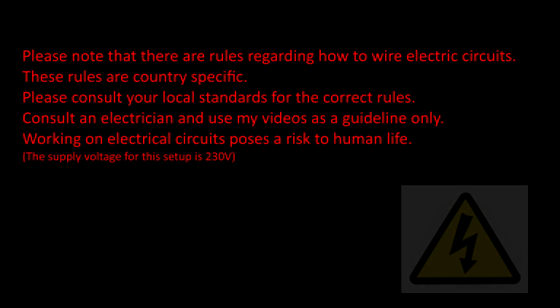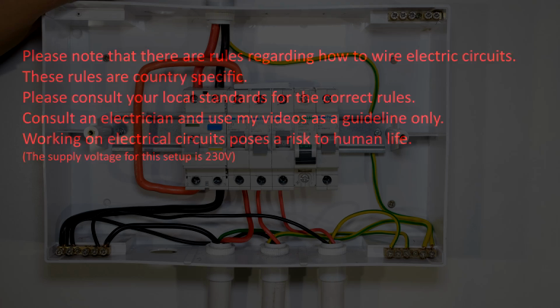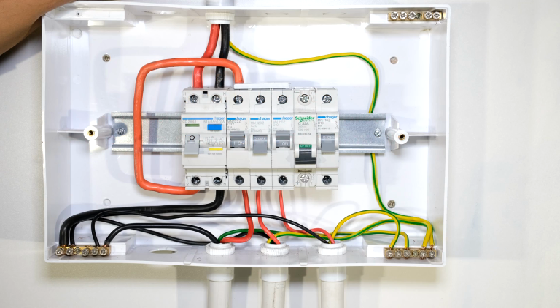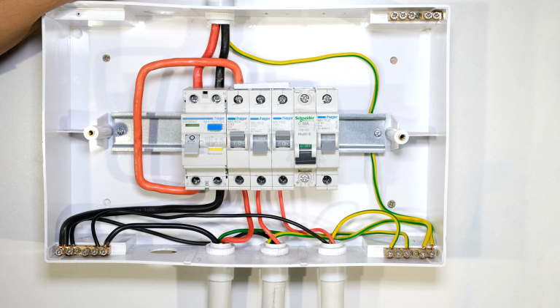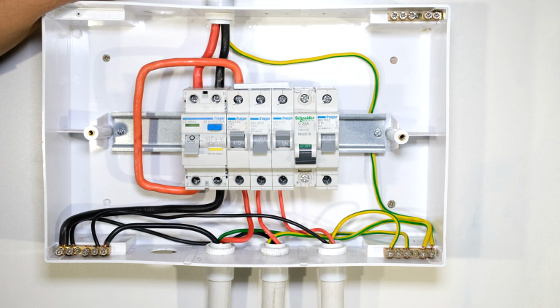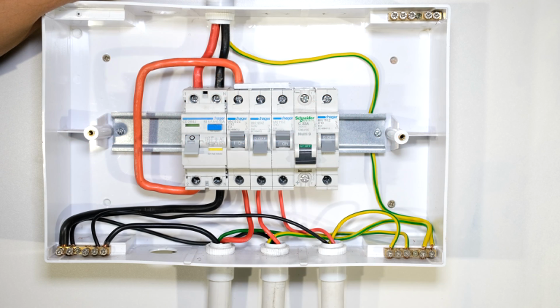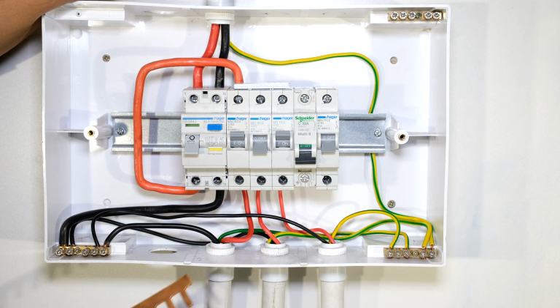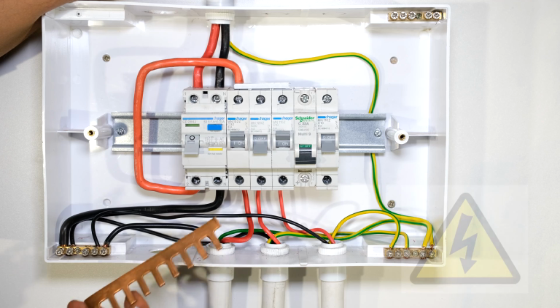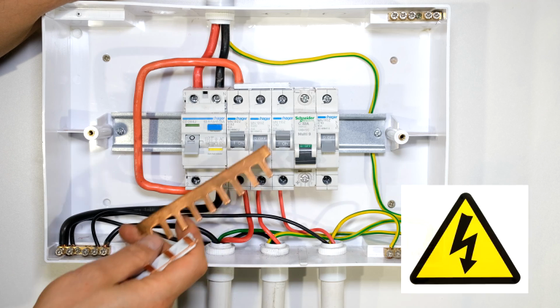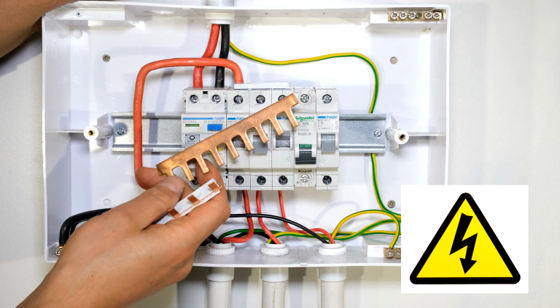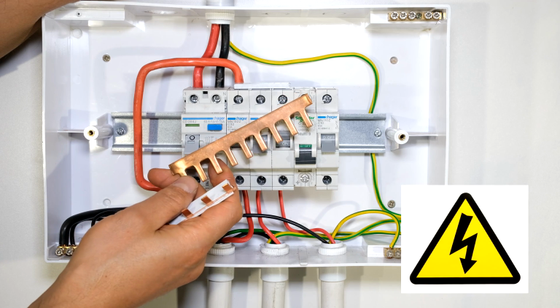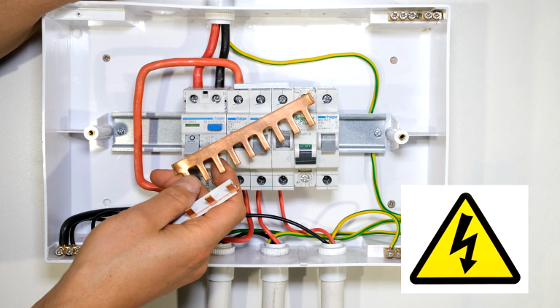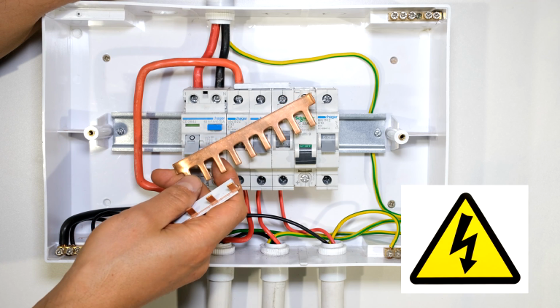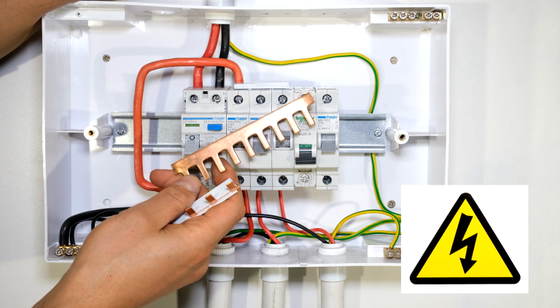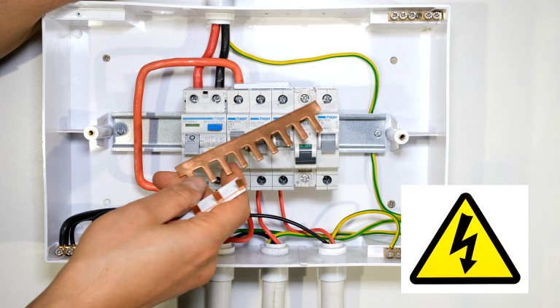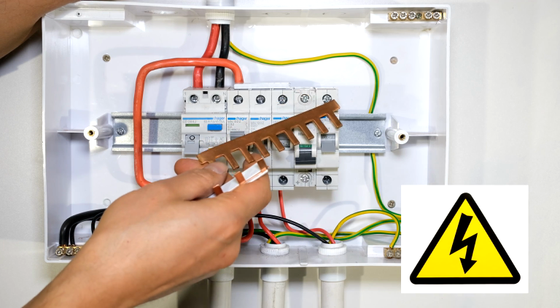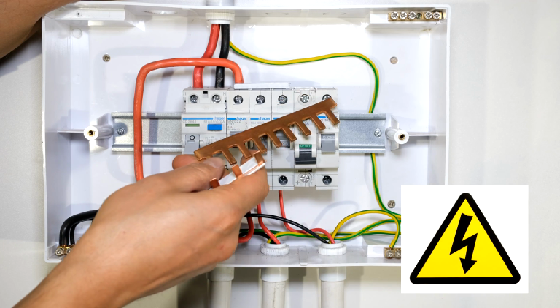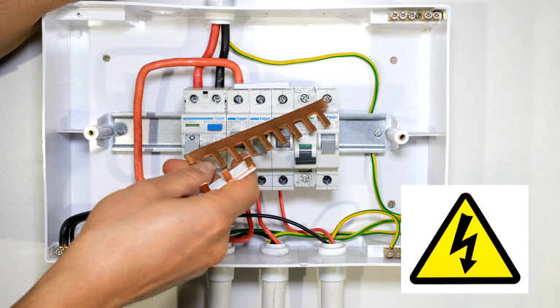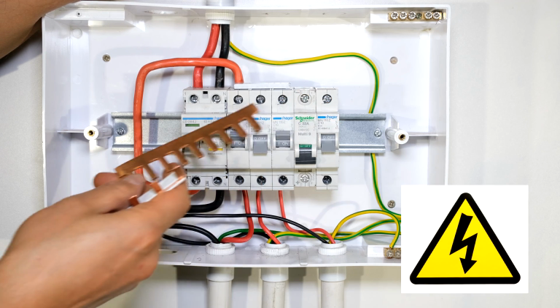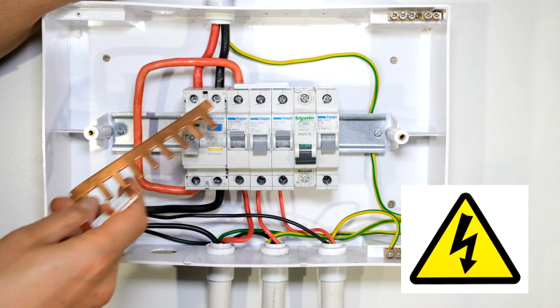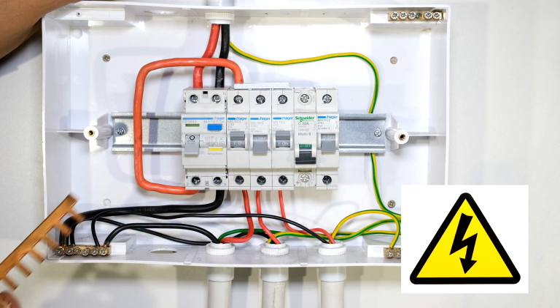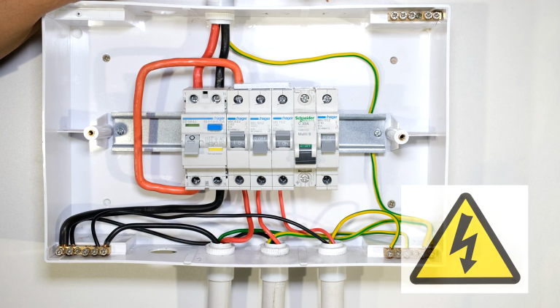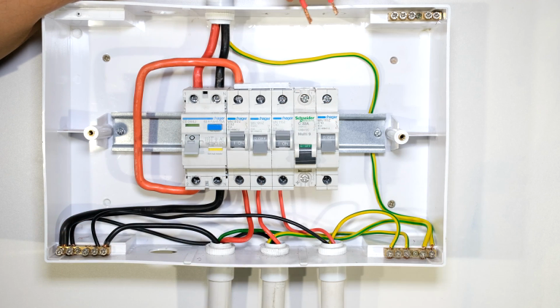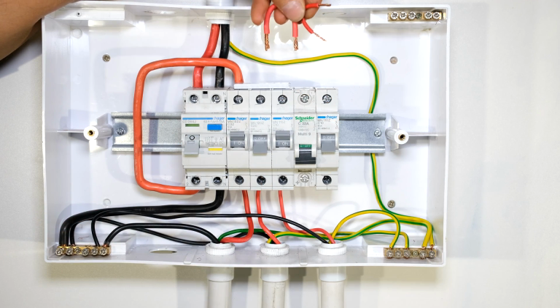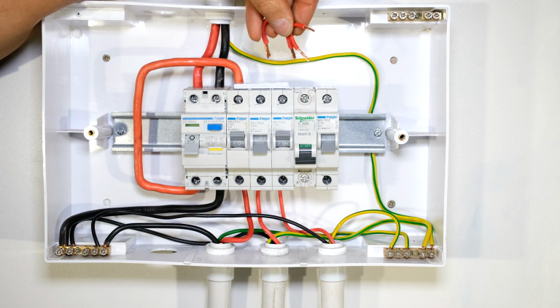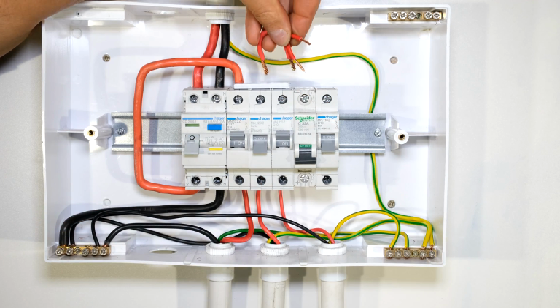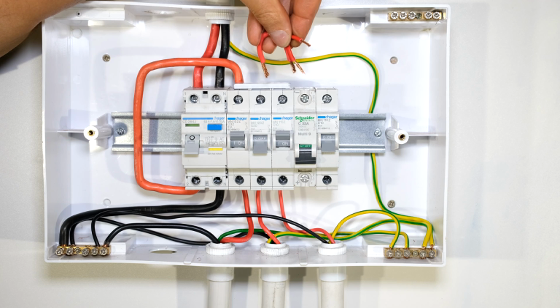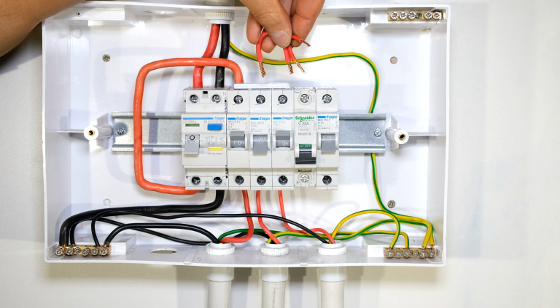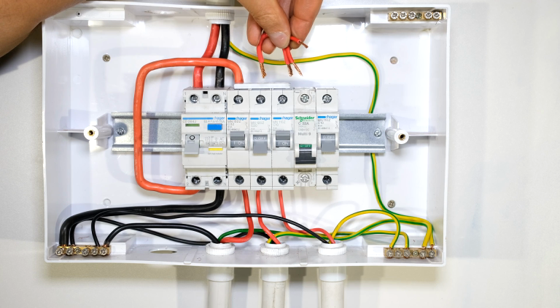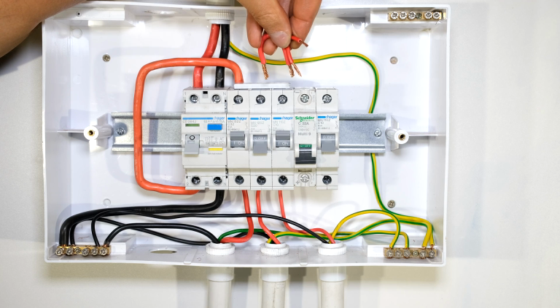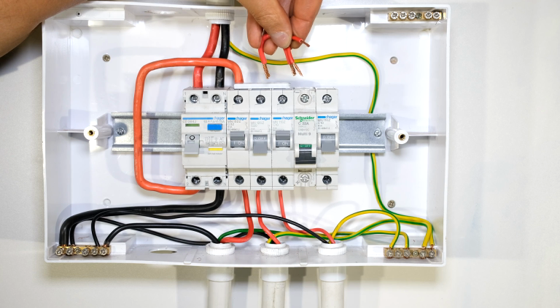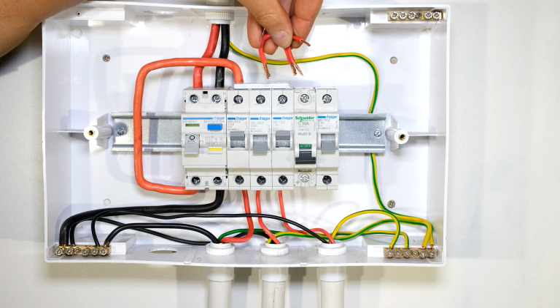Hi, in this quick video I'm going to demonstrate why using a bus bar across the circuit breakers is much better than using jumpers.